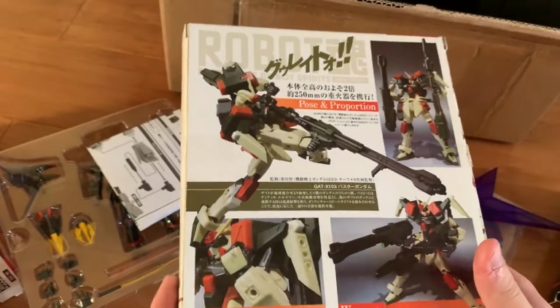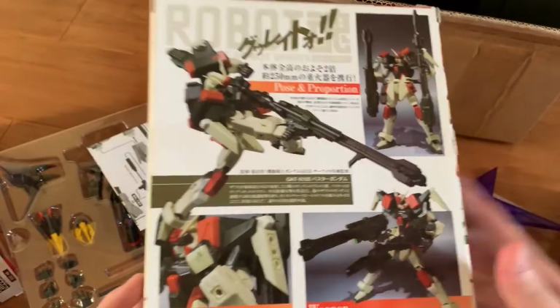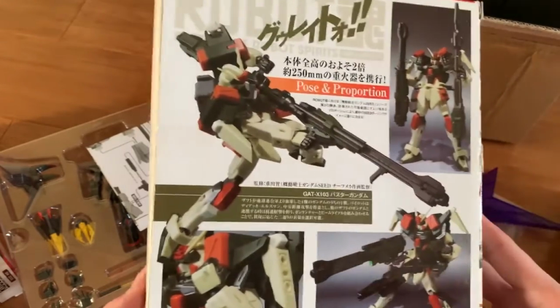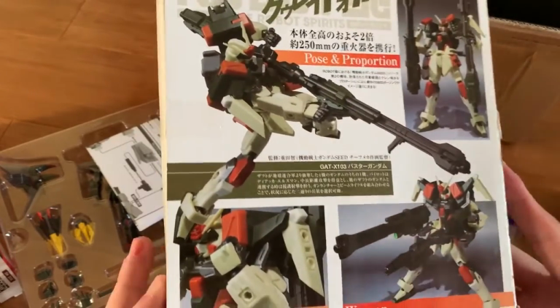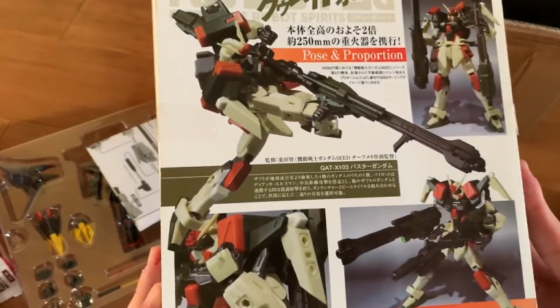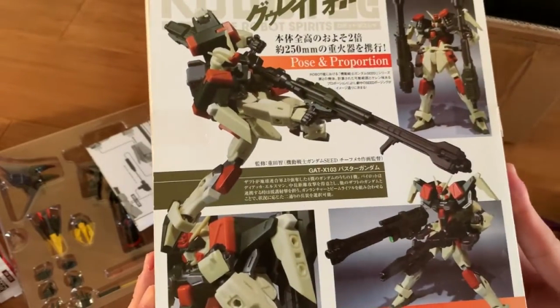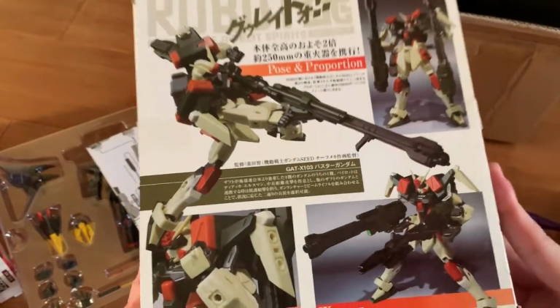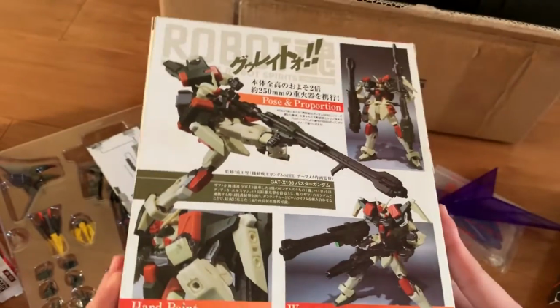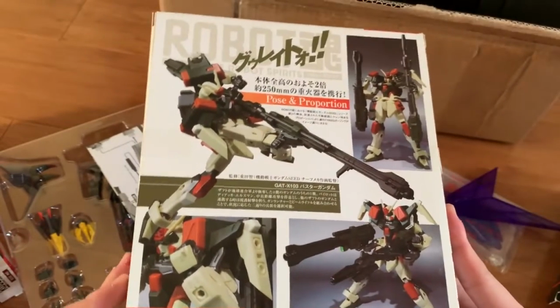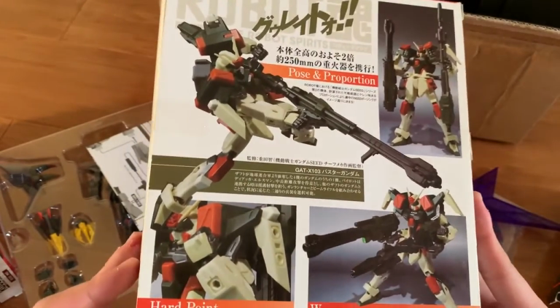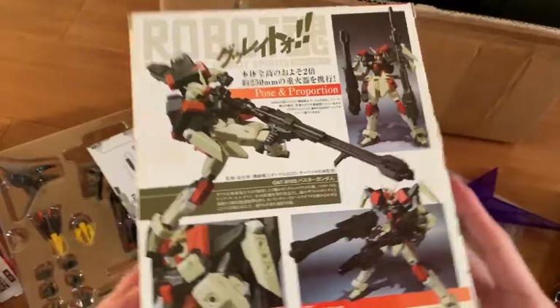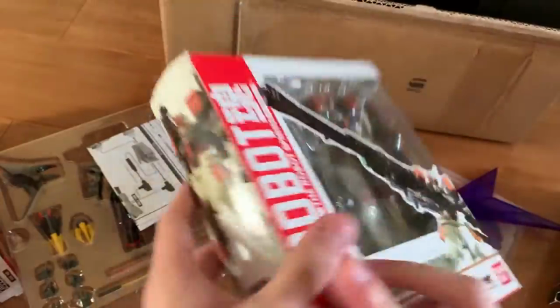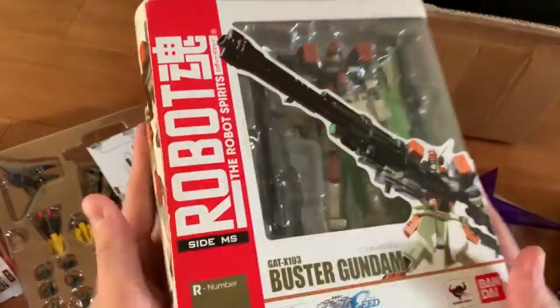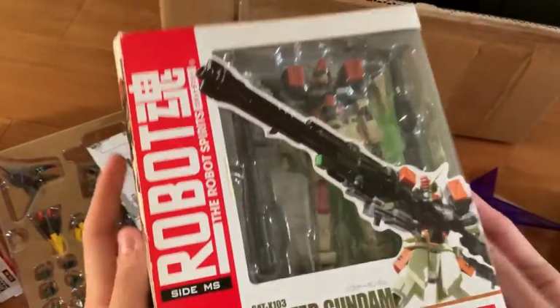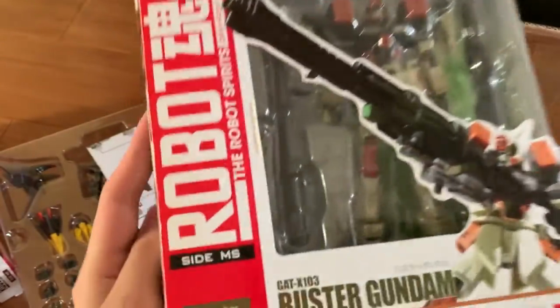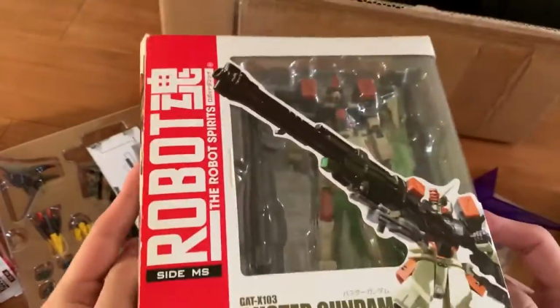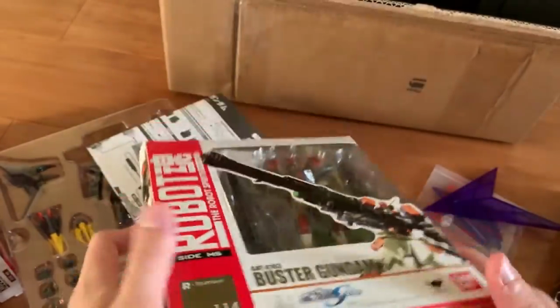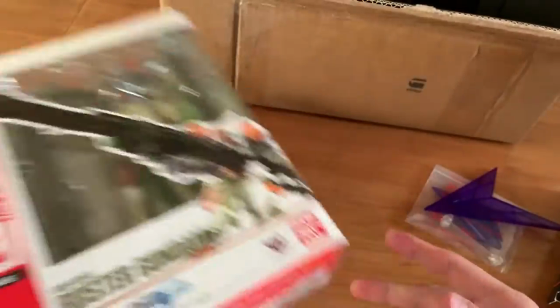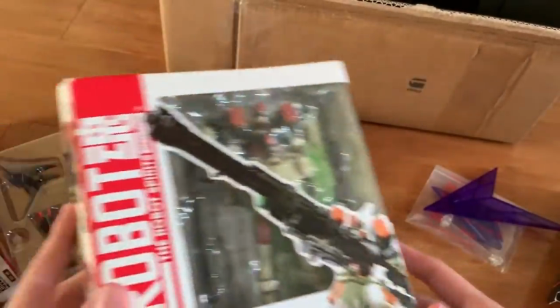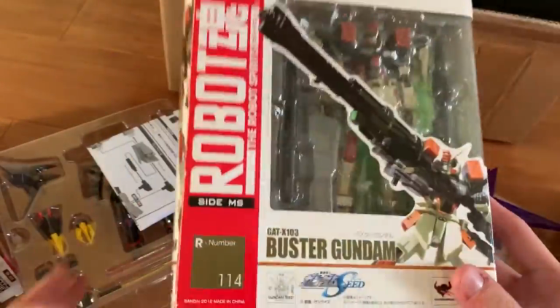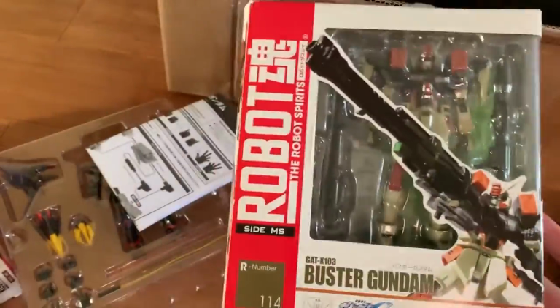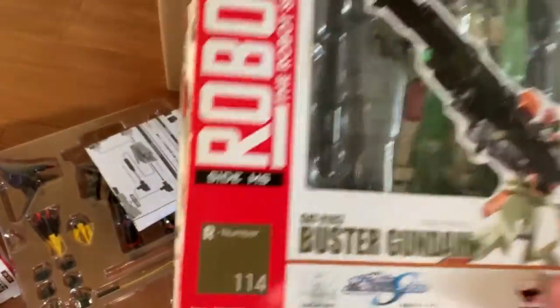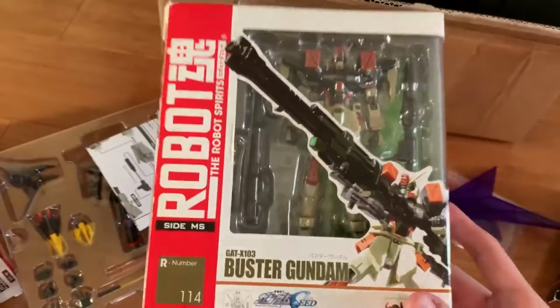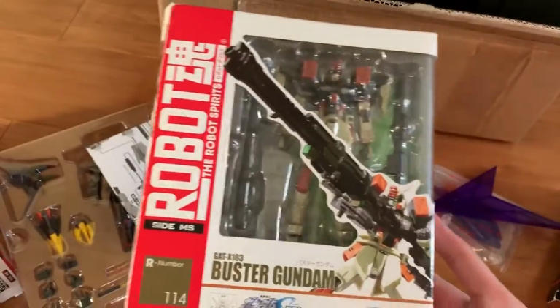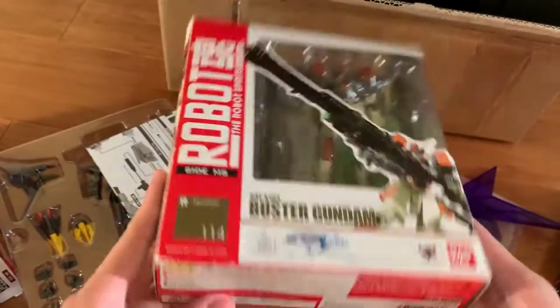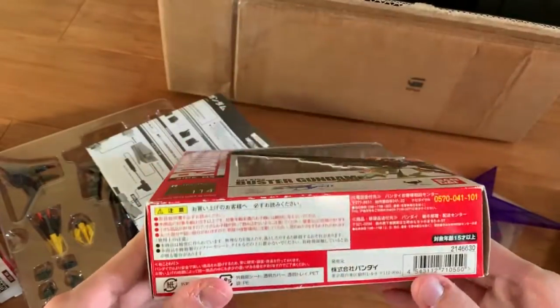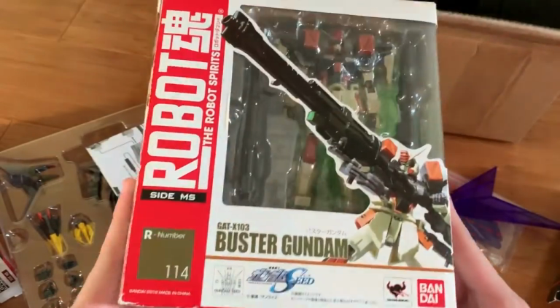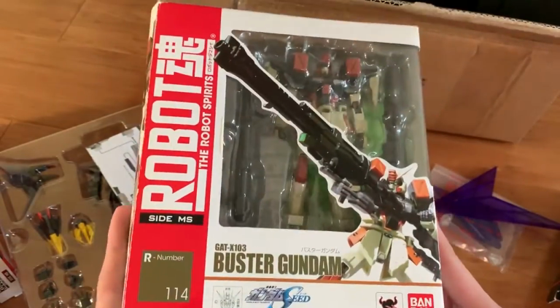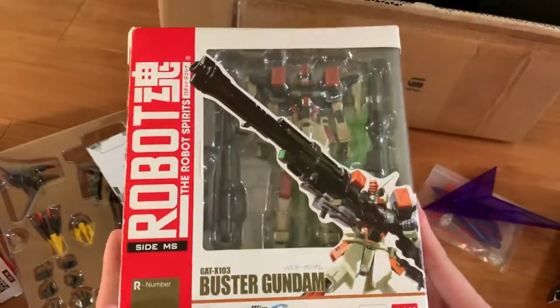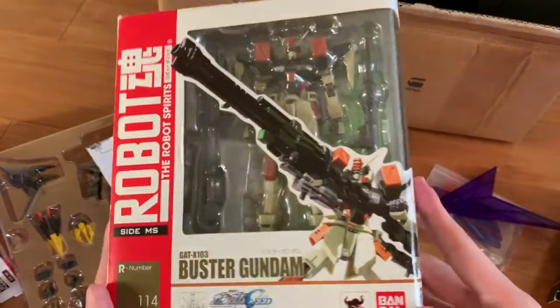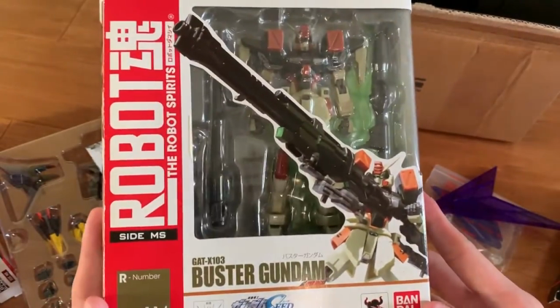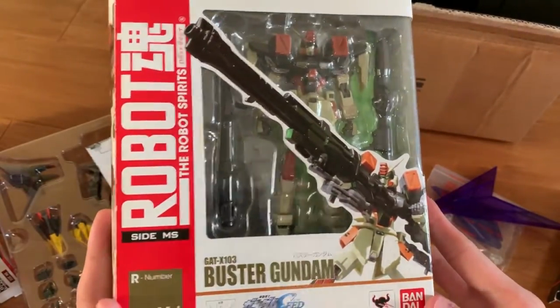One thing I love about Robot Damashii is it always has some description on the back, and I absolutely love that. I'm just so thrilled — this kind of deal is exactly what I desire for, what I'm diehard for.